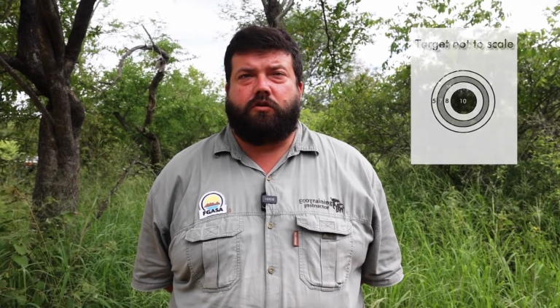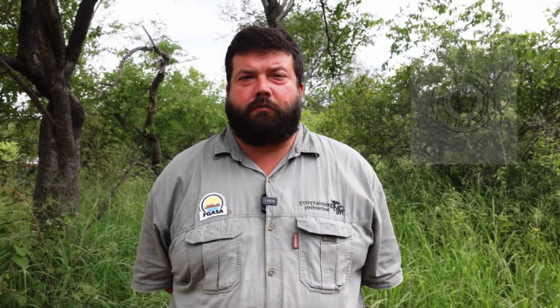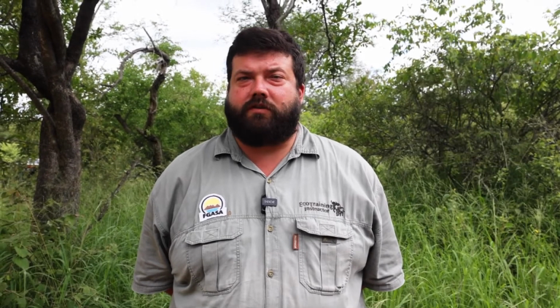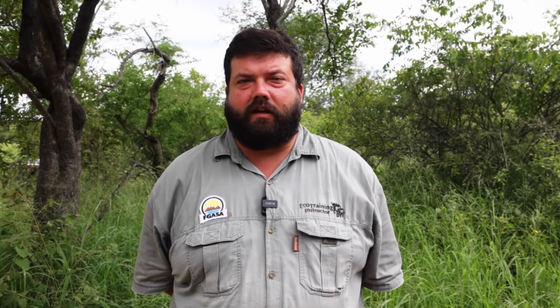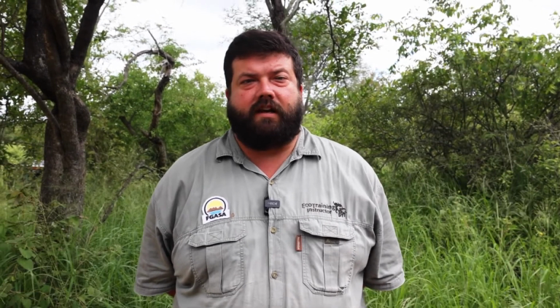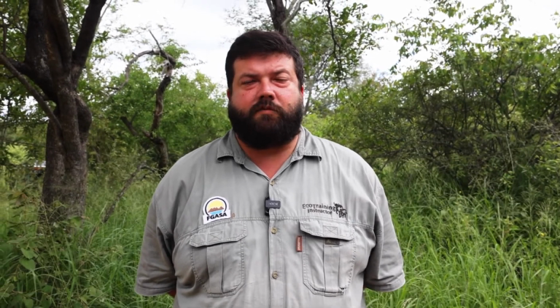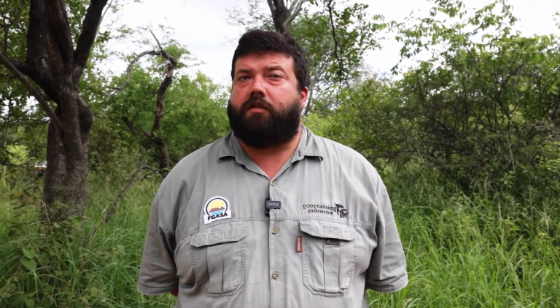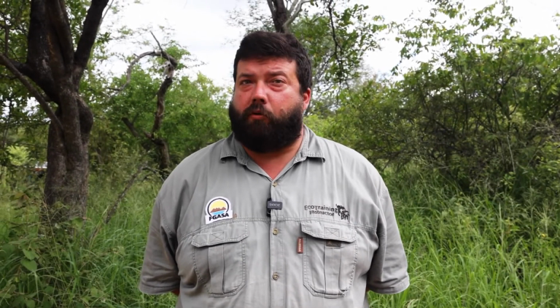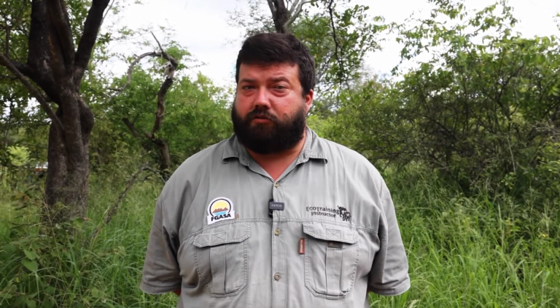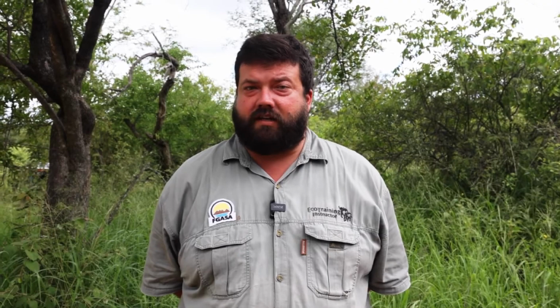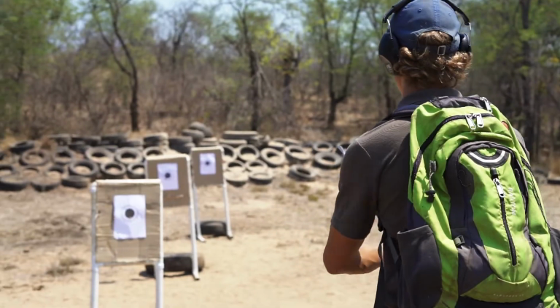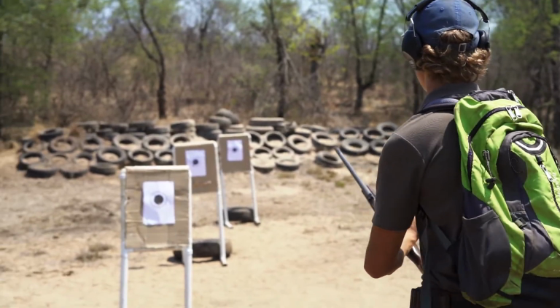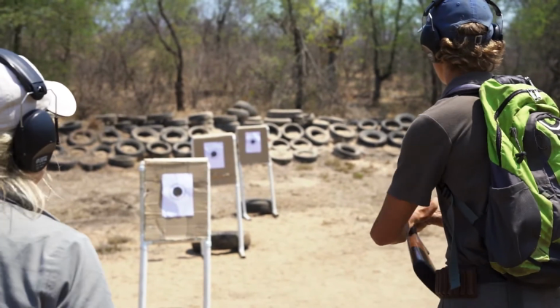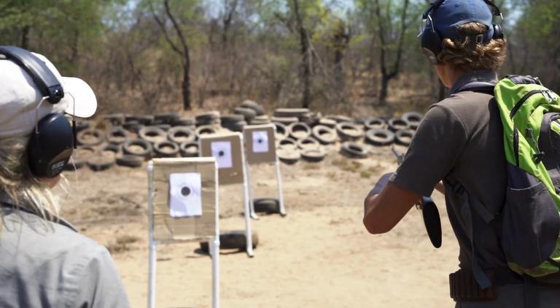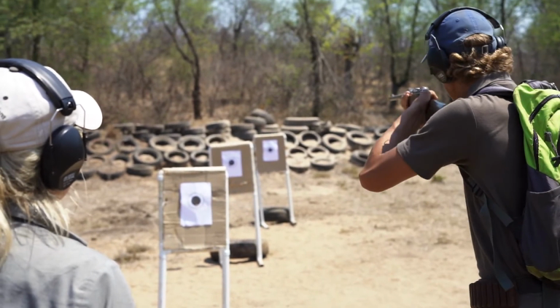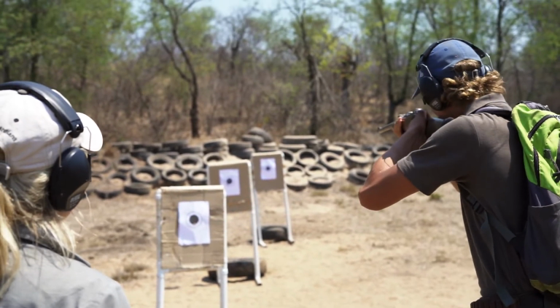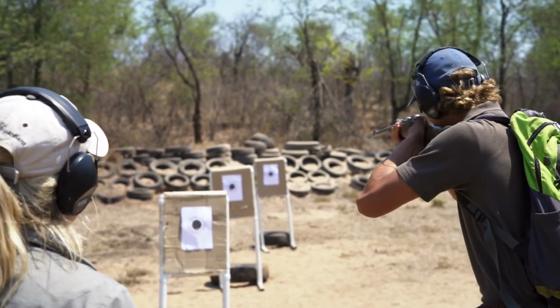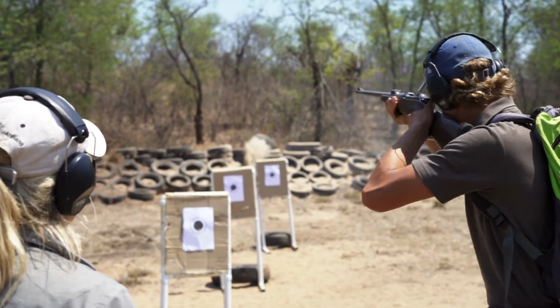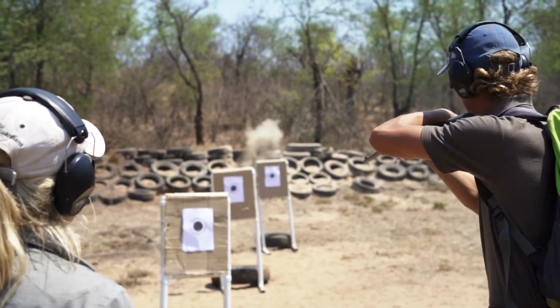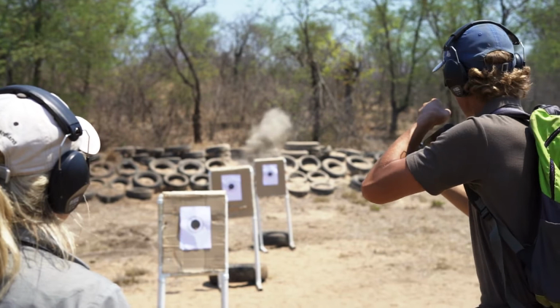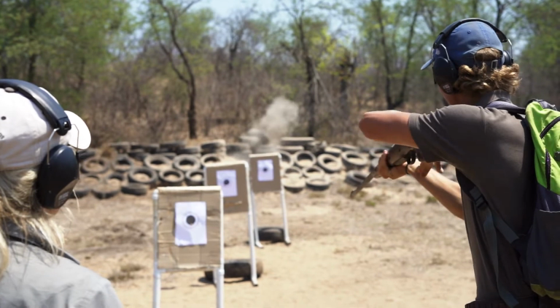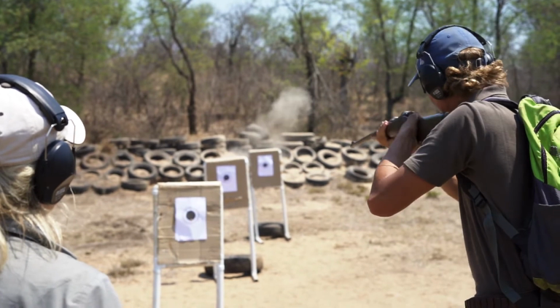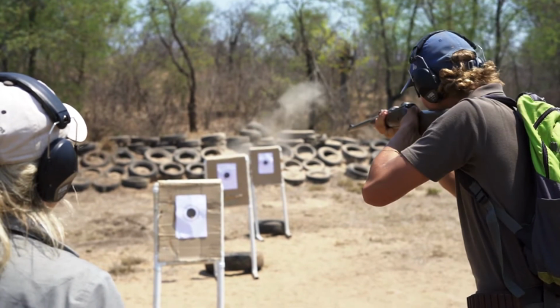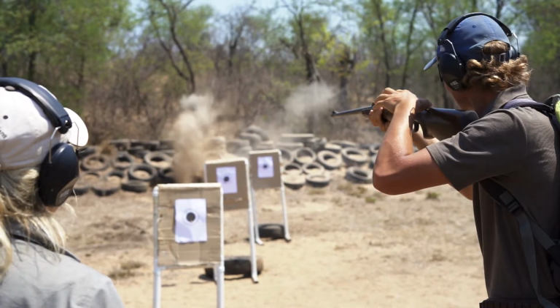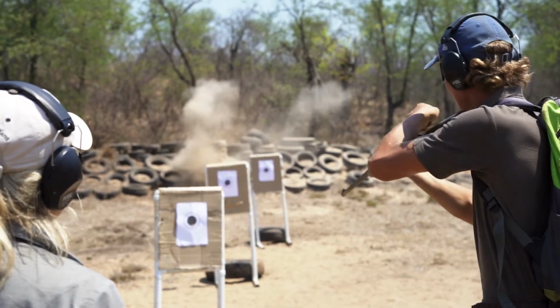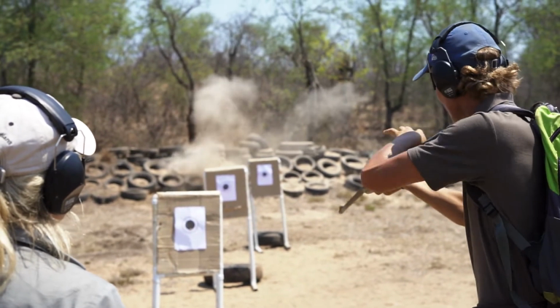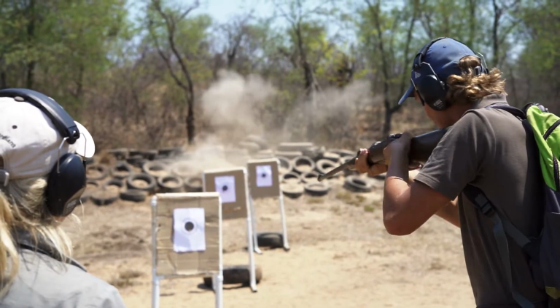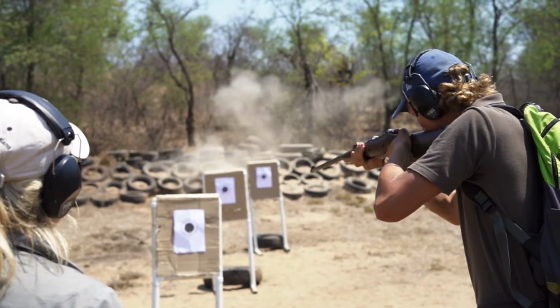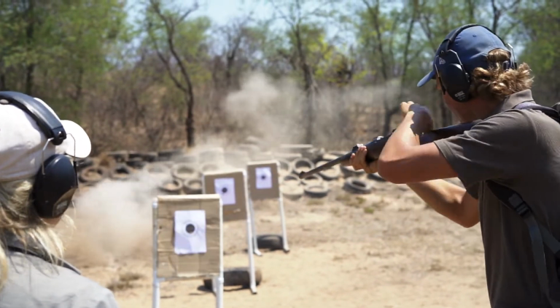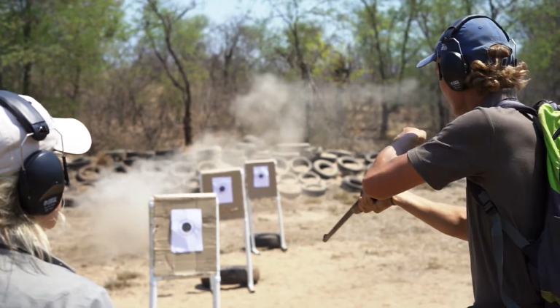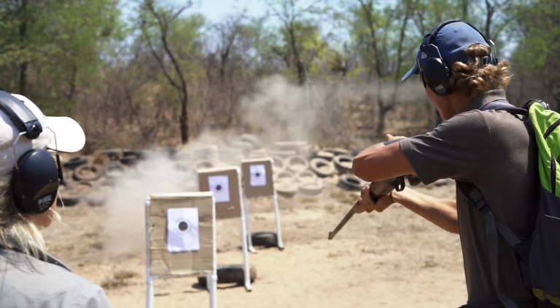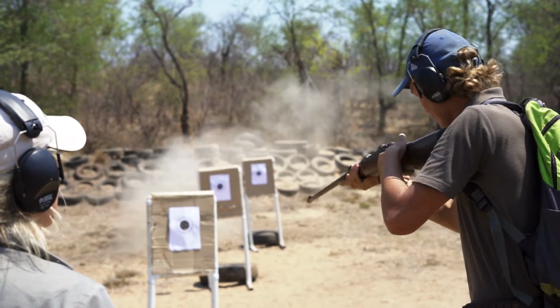You also get points for your timing and the less time you need the more points you will get. A lot of people say that the distance exercise is their favorite during advanced rifle handling because it is so satisfying to see three shots placed accurately one after another in a row.